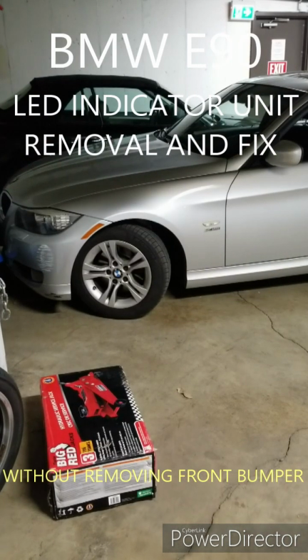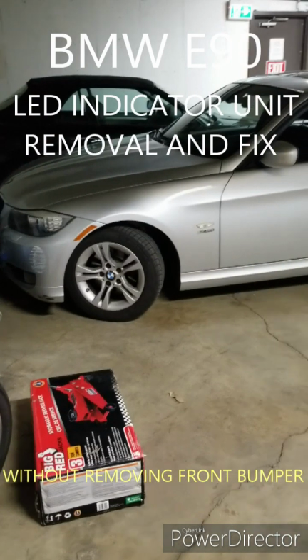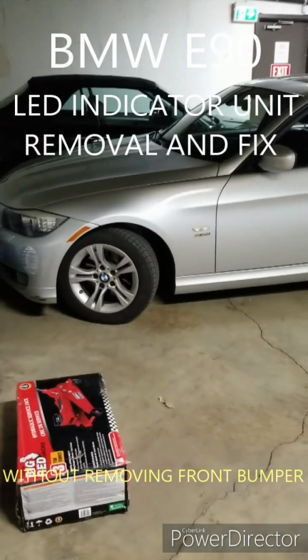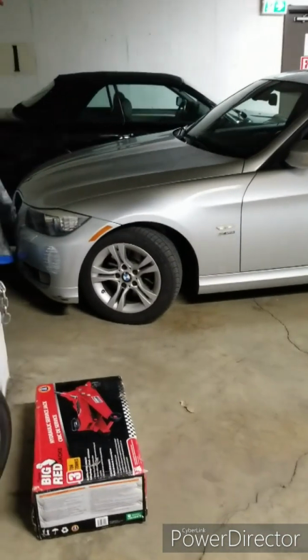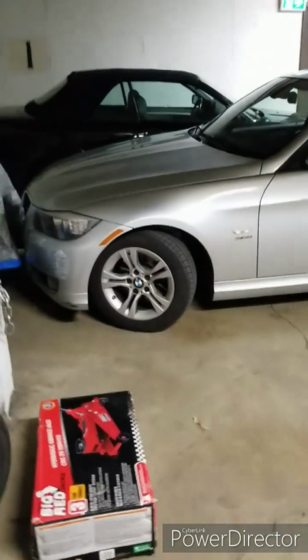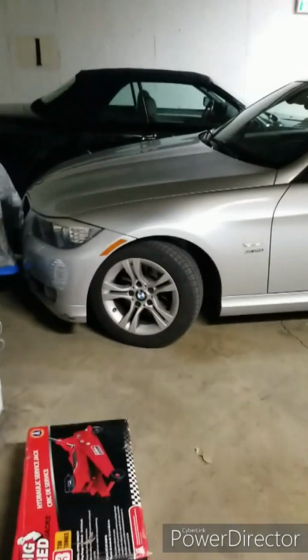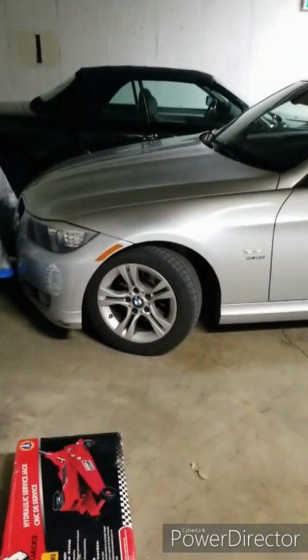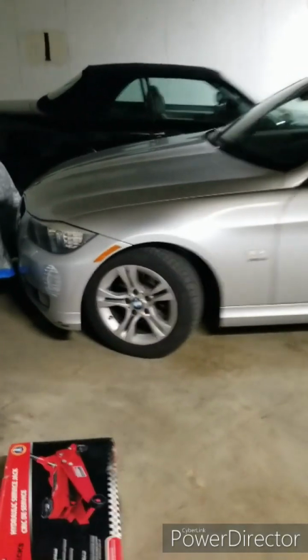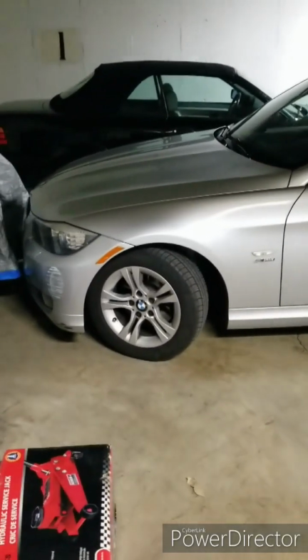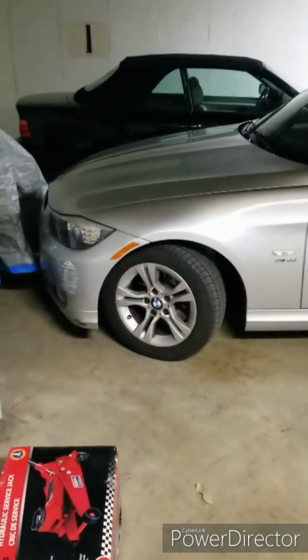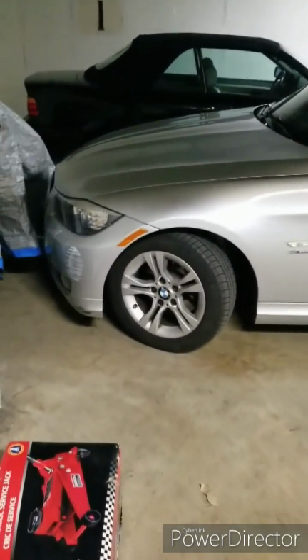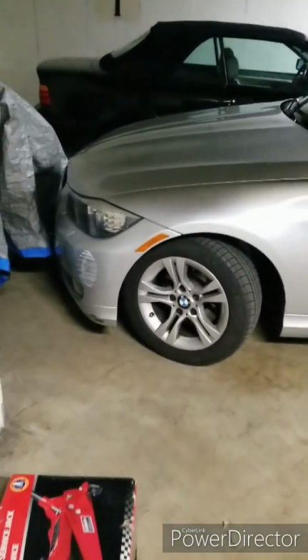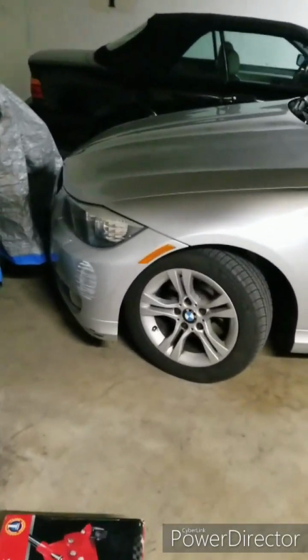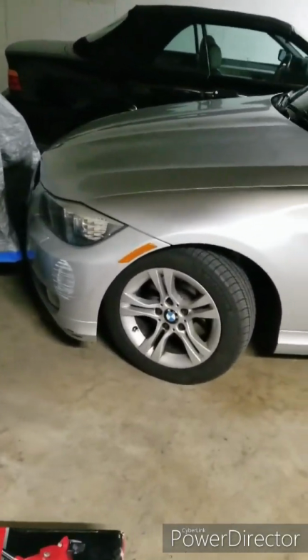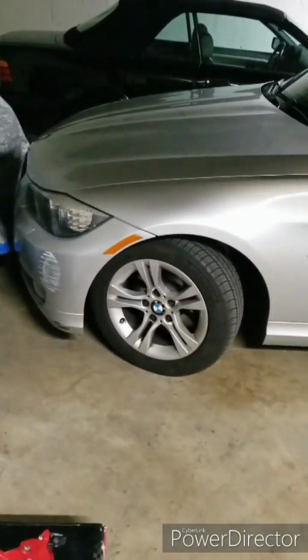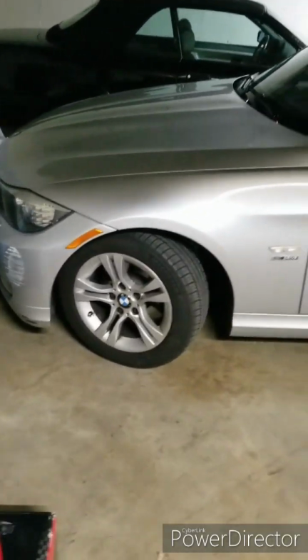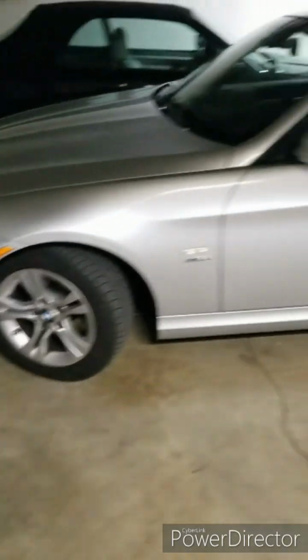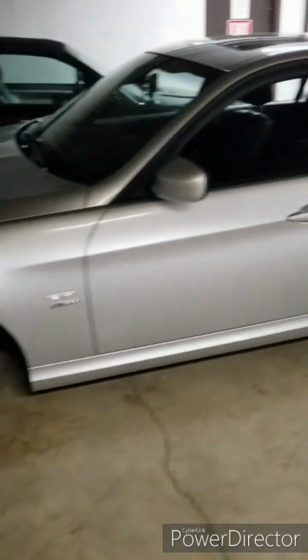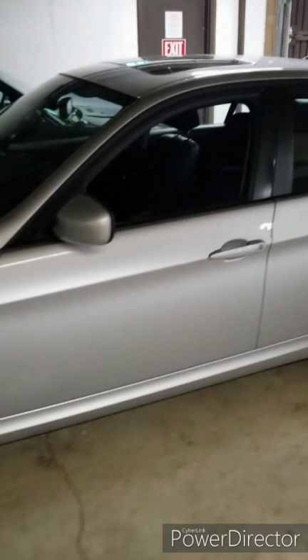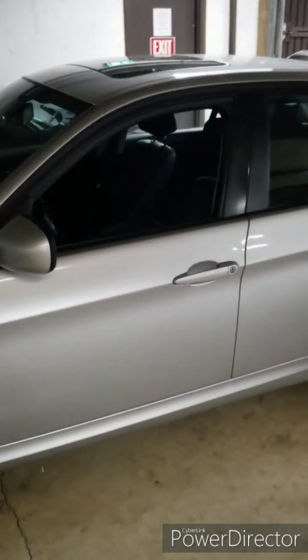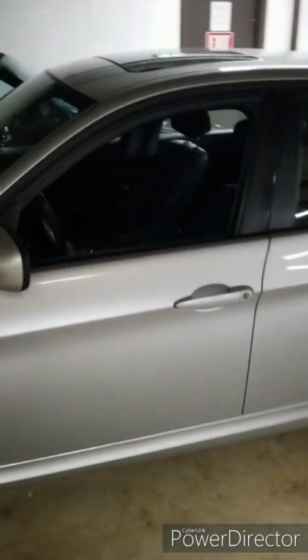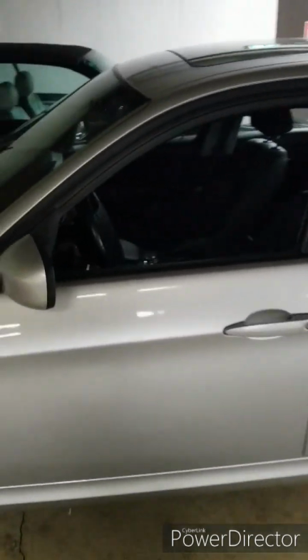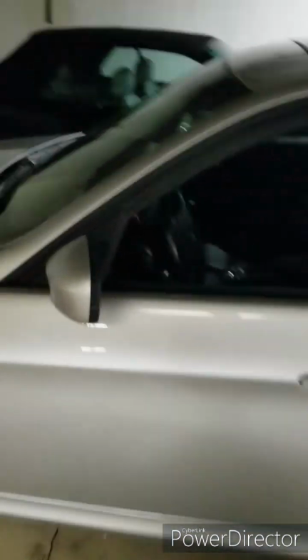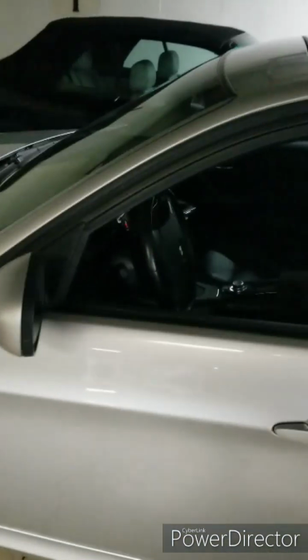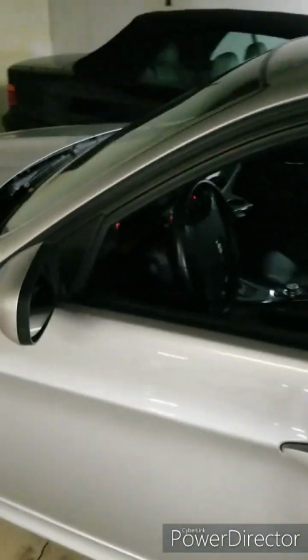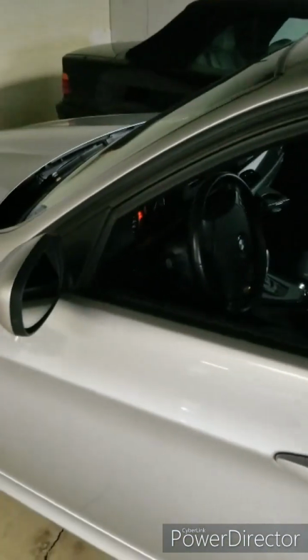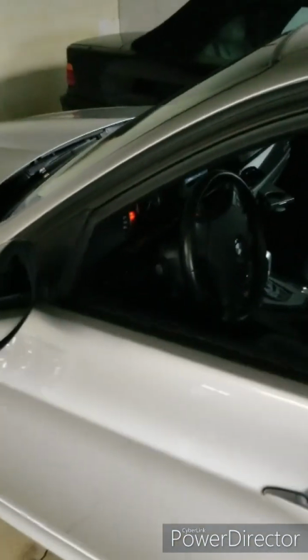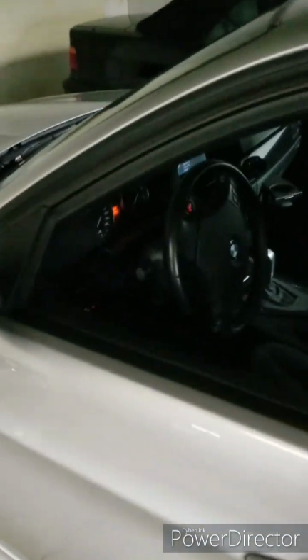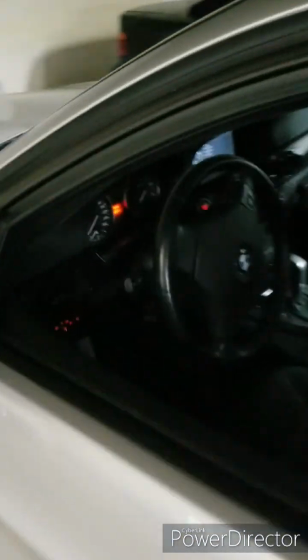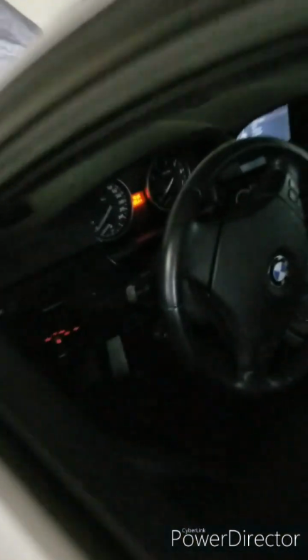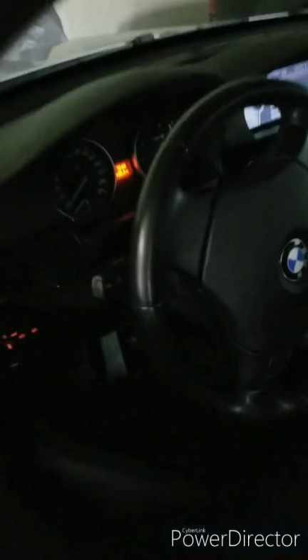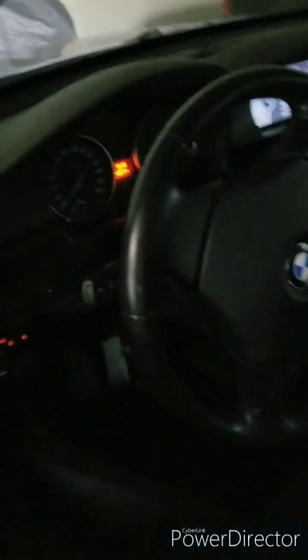Hey guys, it's me. This is a post about a broken front indicator light on my BMW E90. If you look at this post you probably know what the symptom is, but I will show it anyway.